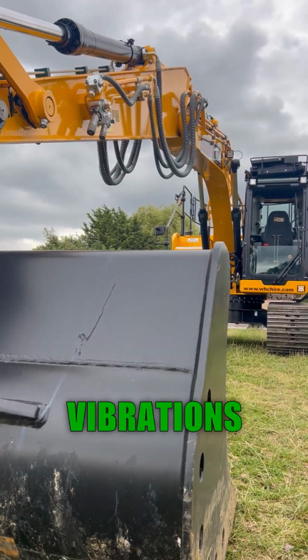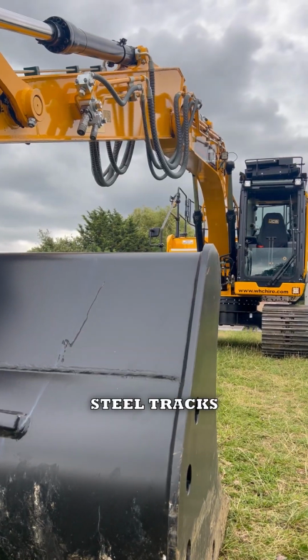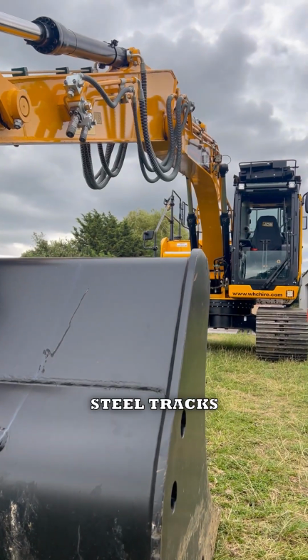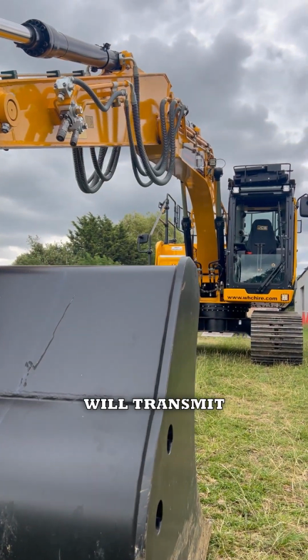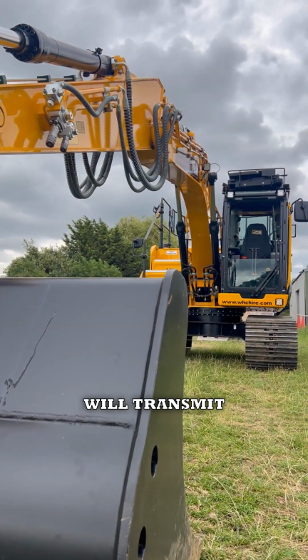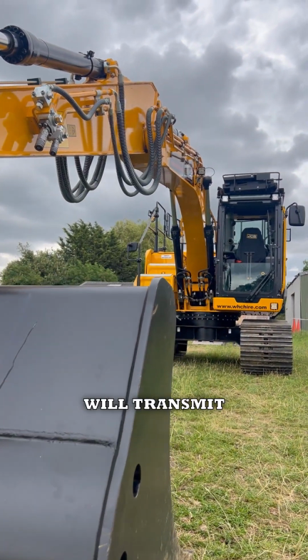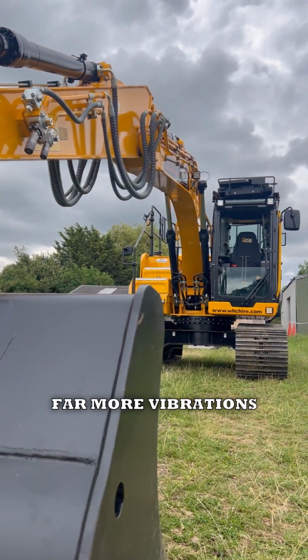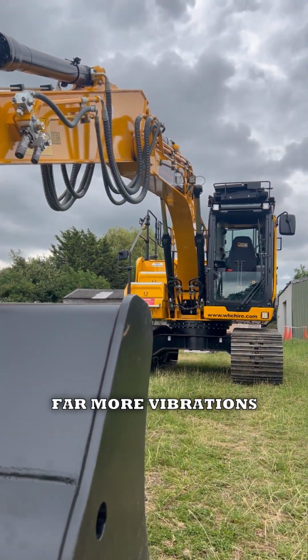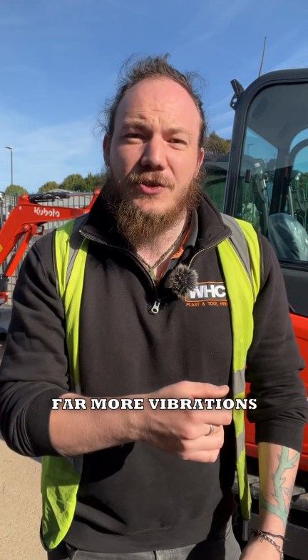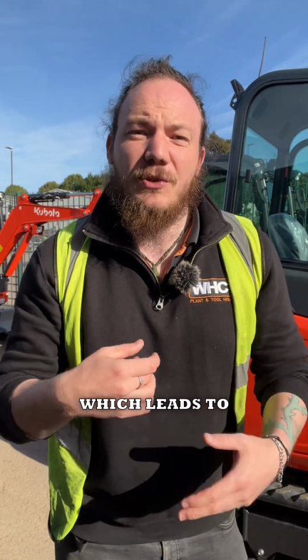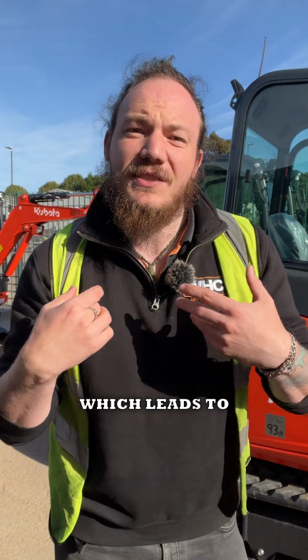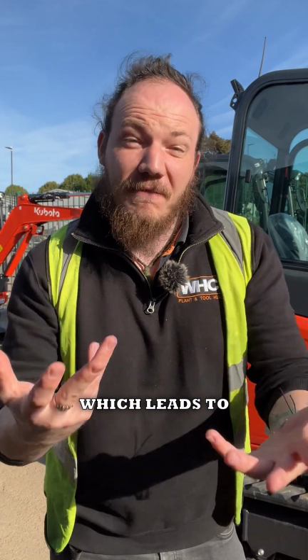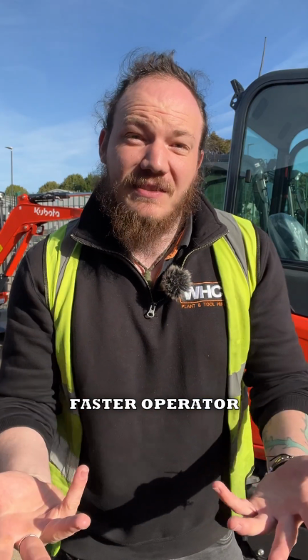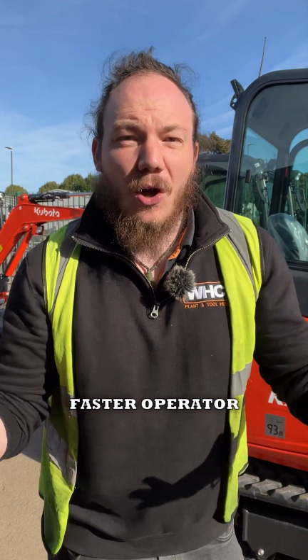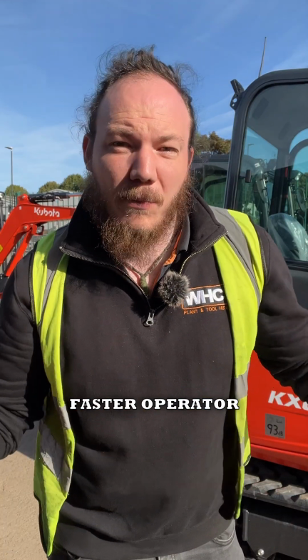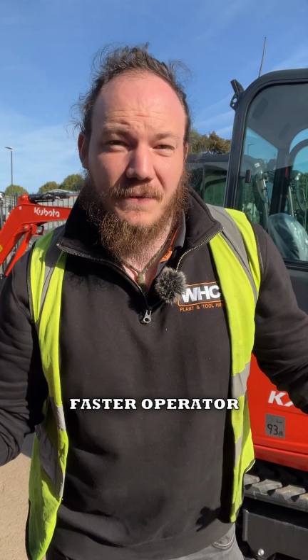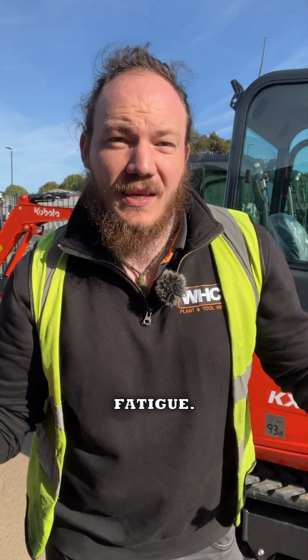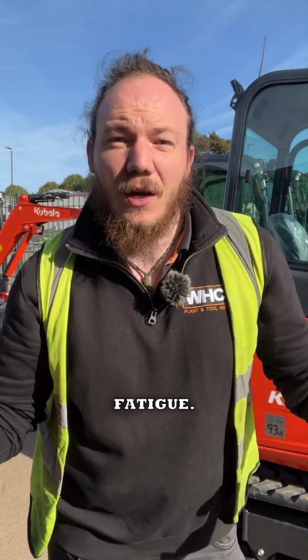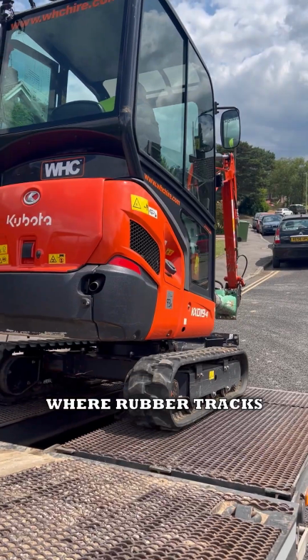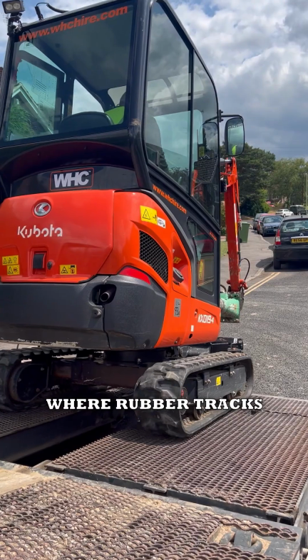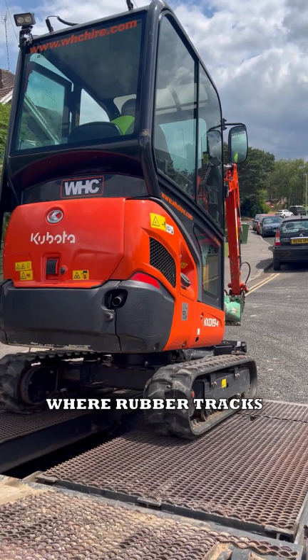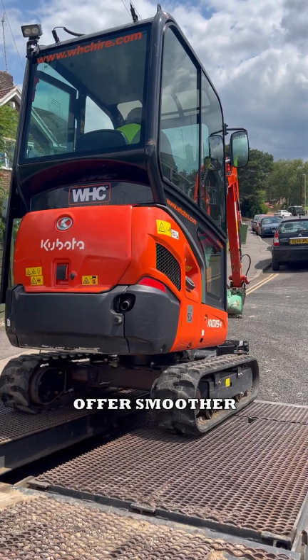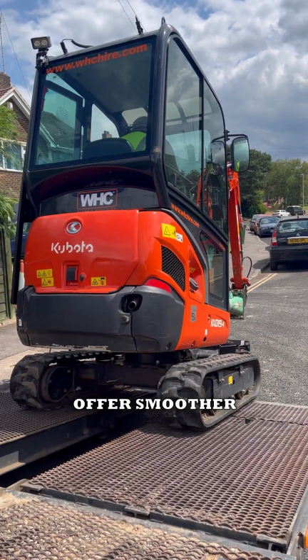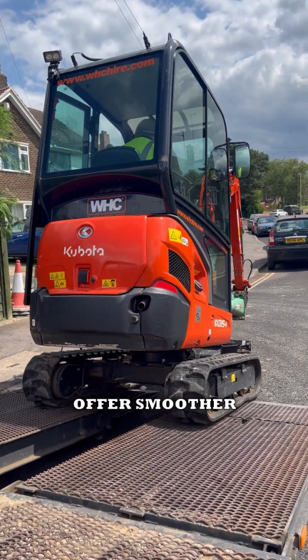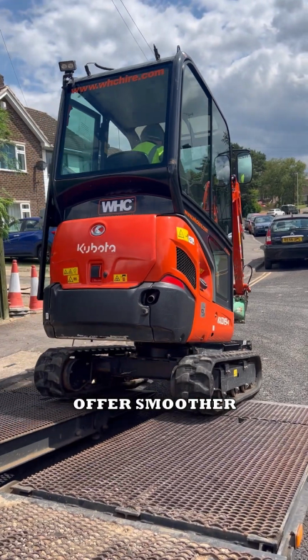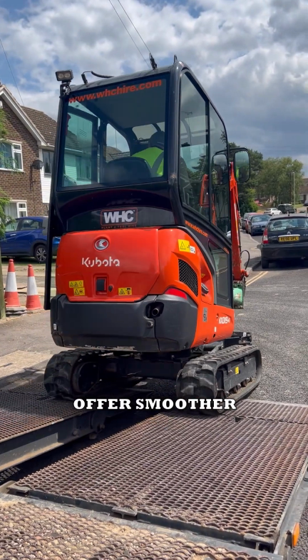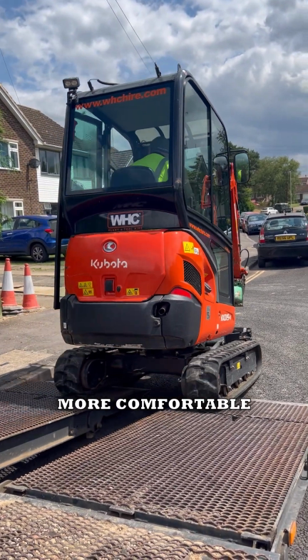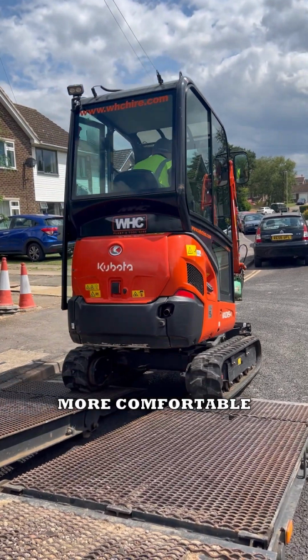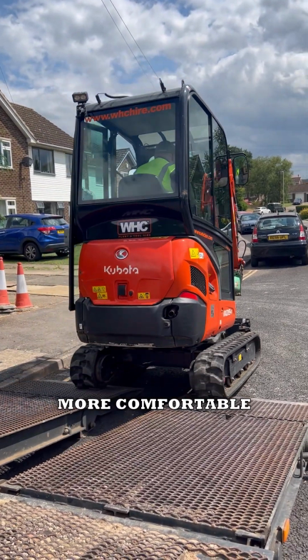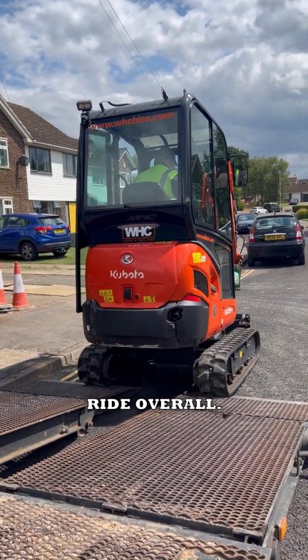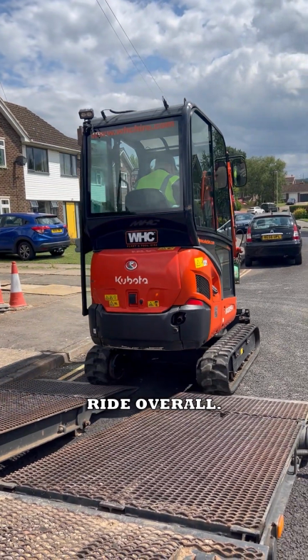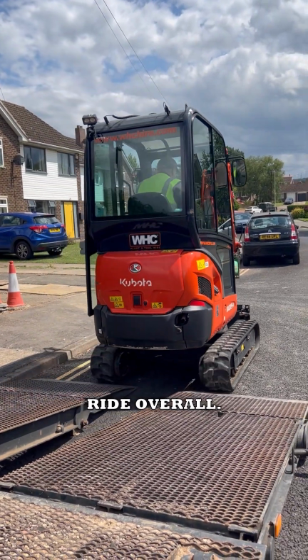Then there's the machine's vibrations. Steel tracks transmit far more vibrations, which leads to faster operator fatigue, whereas rubber tracks offer a smoother, more comfortable ride overall.